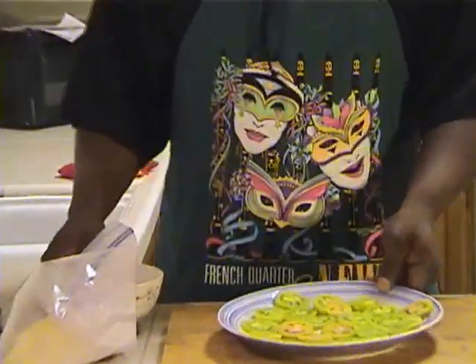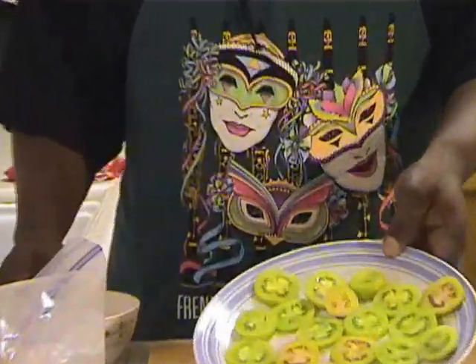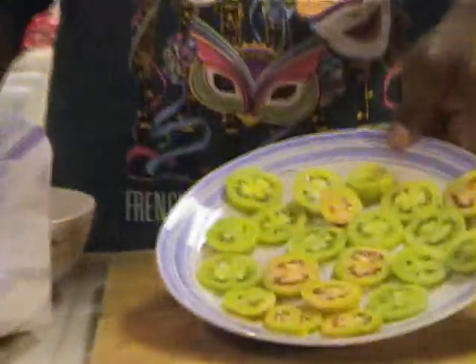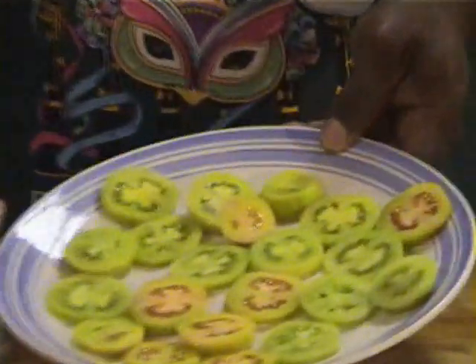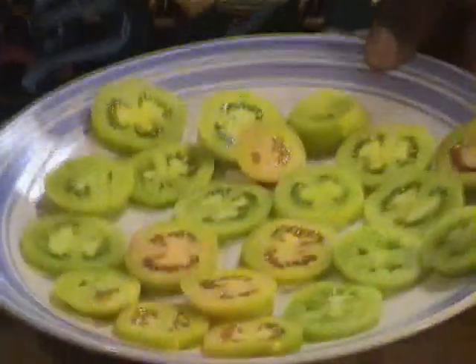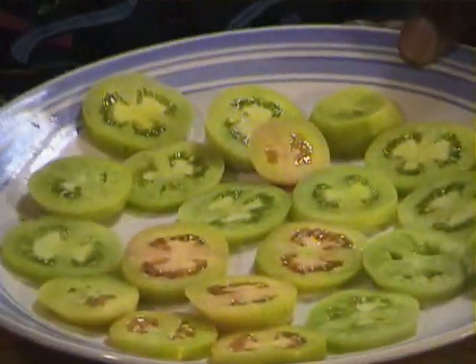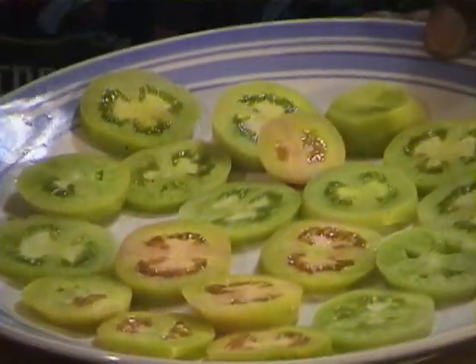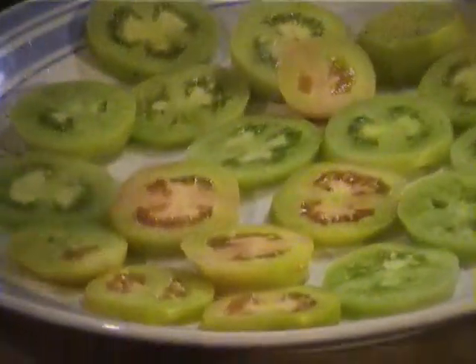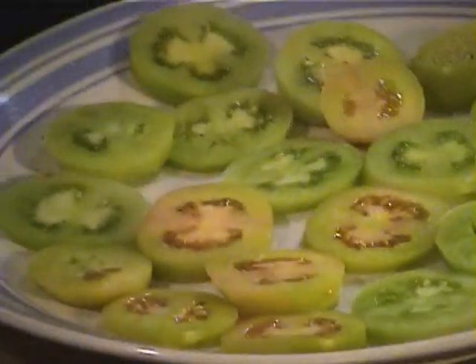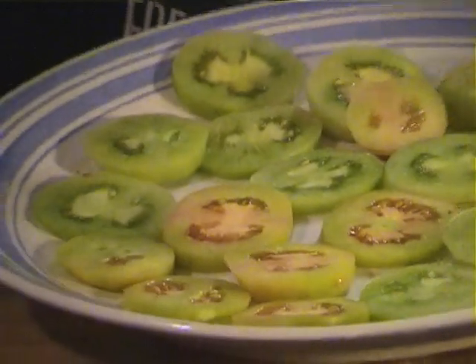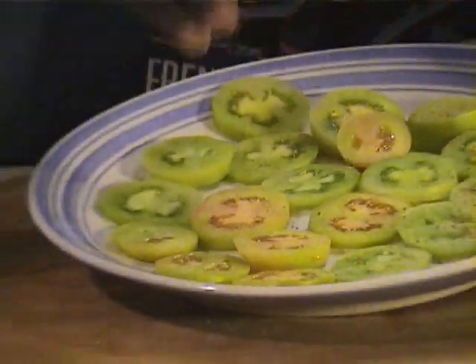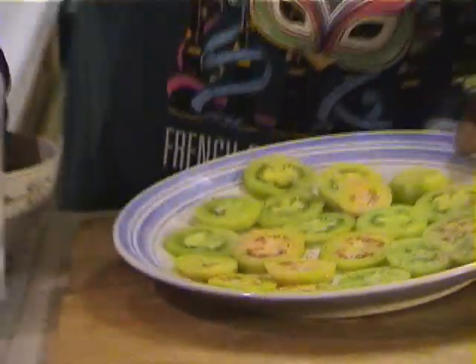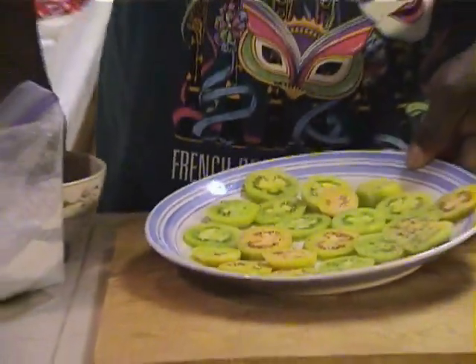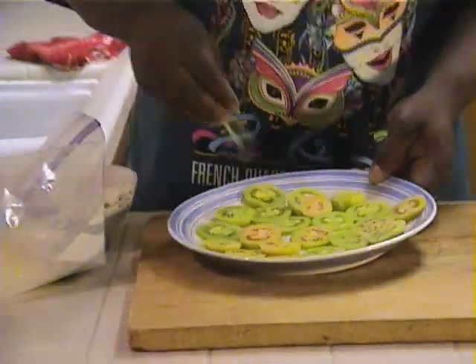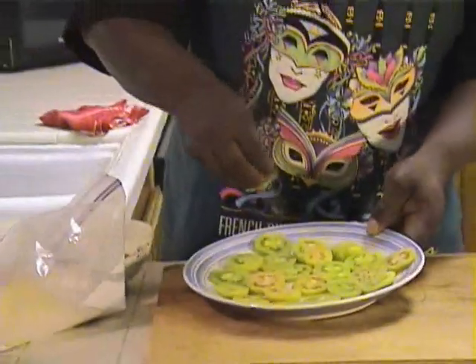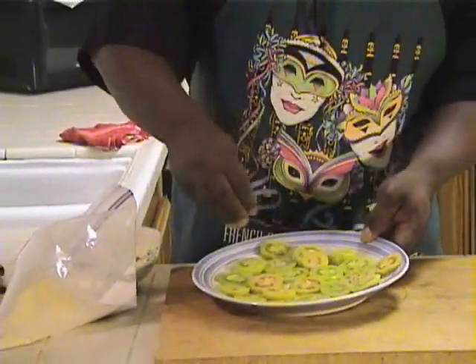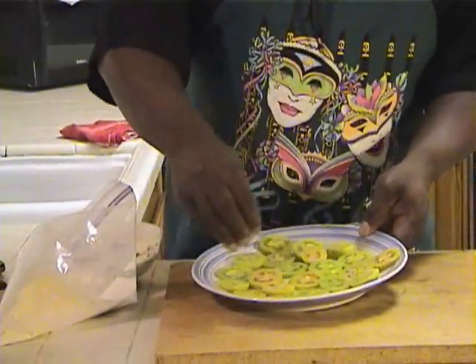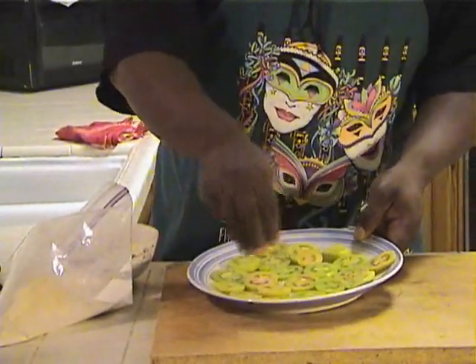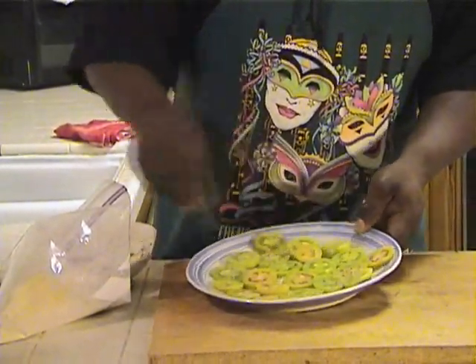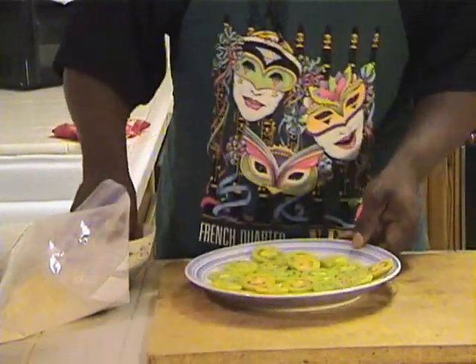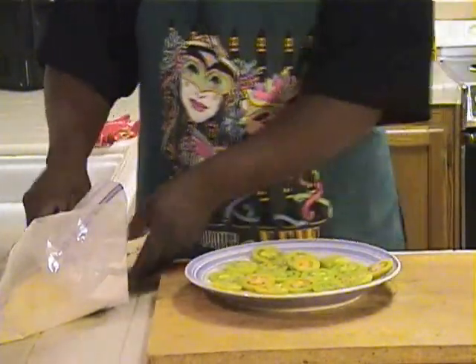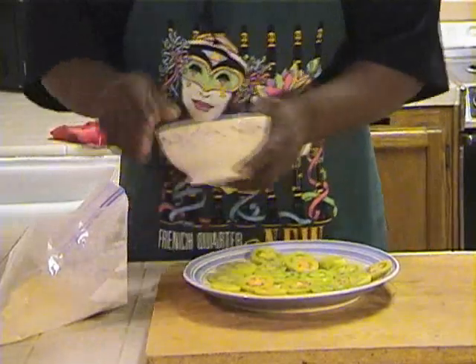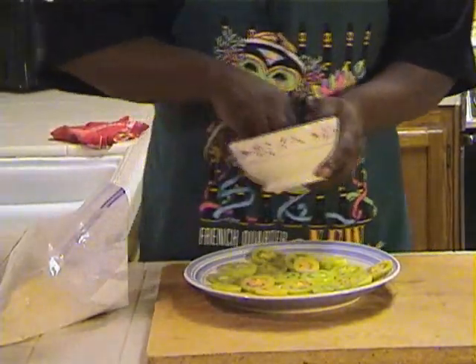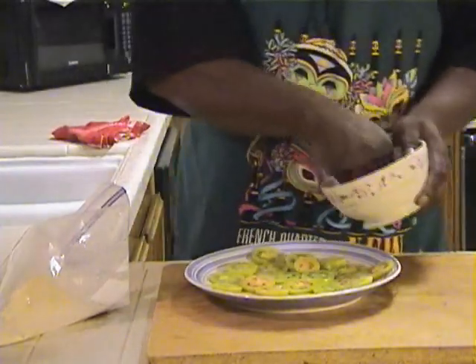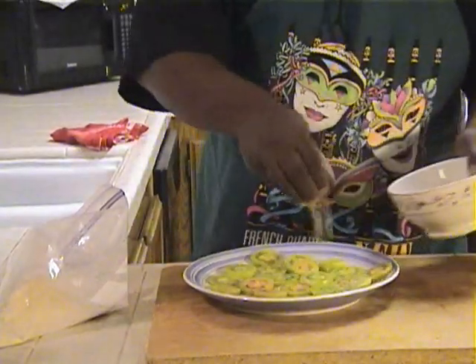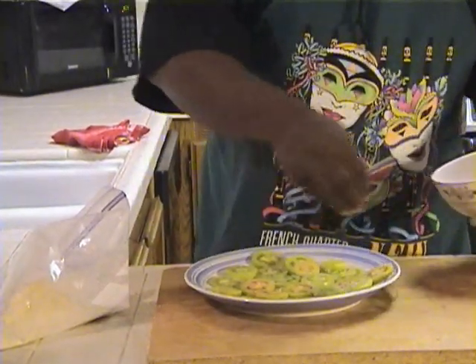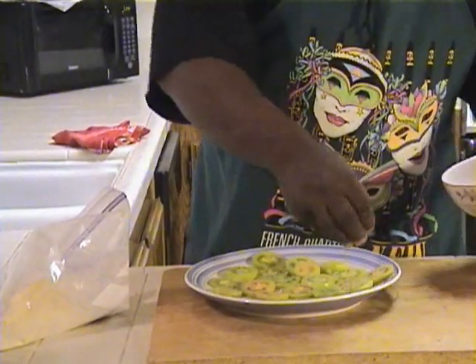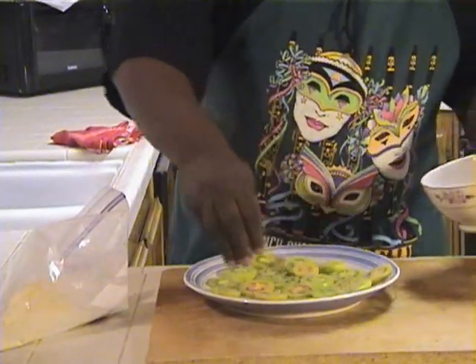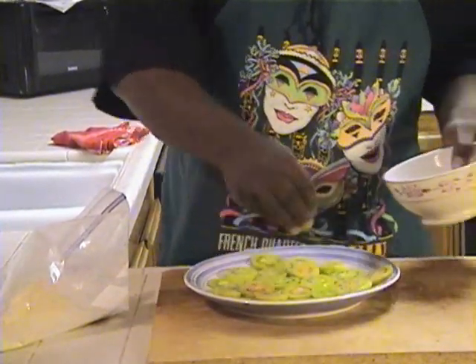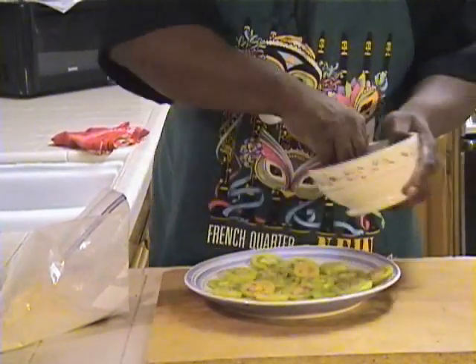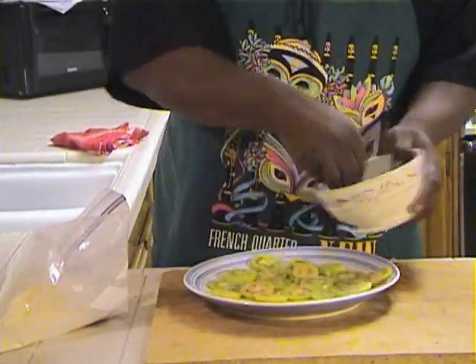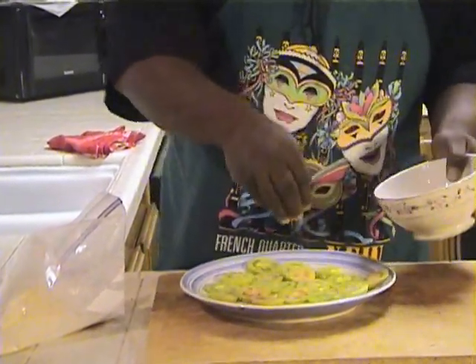What I'm going to do is we're going to season these up. You only want to season one side. Get a good one over here. We don't need more than that.